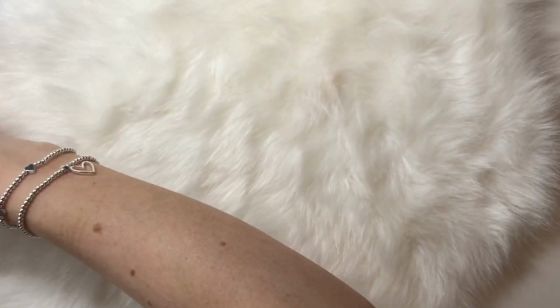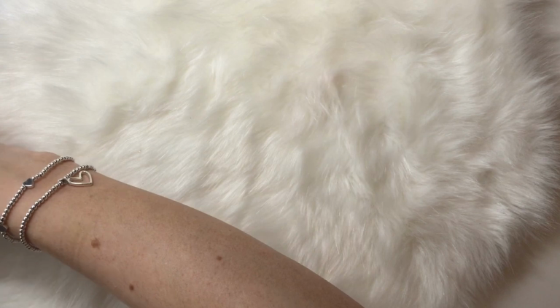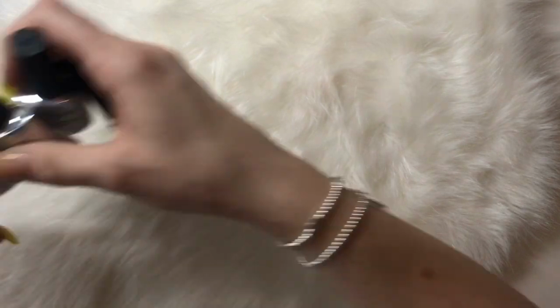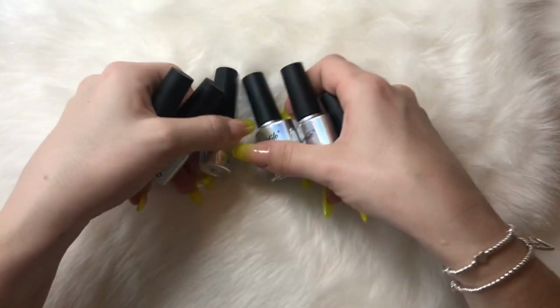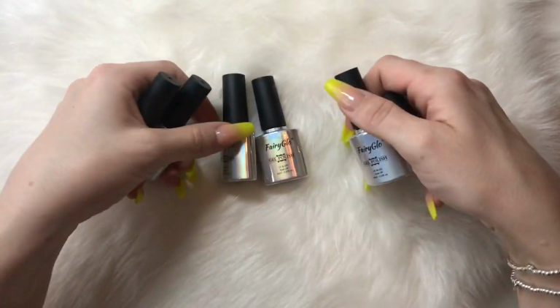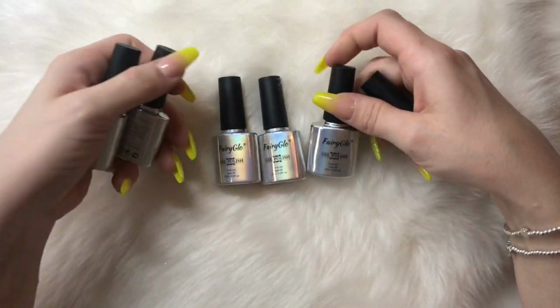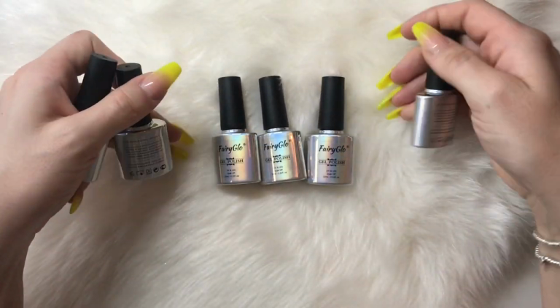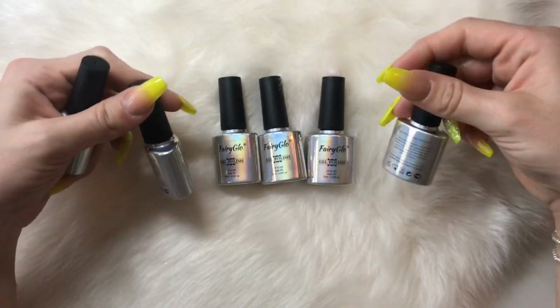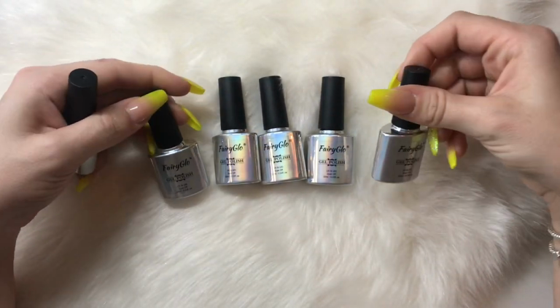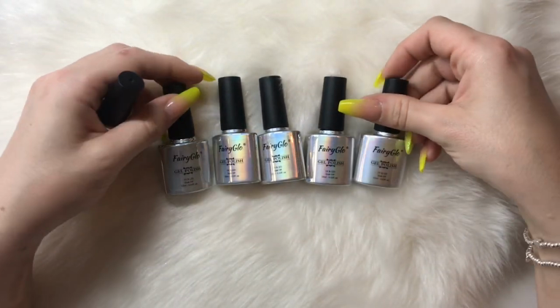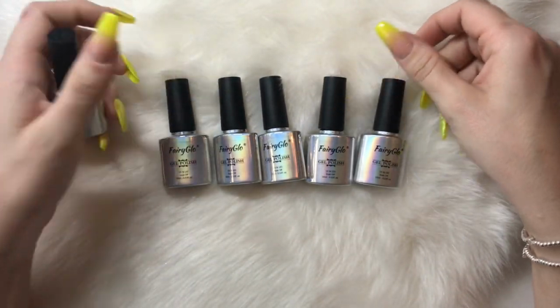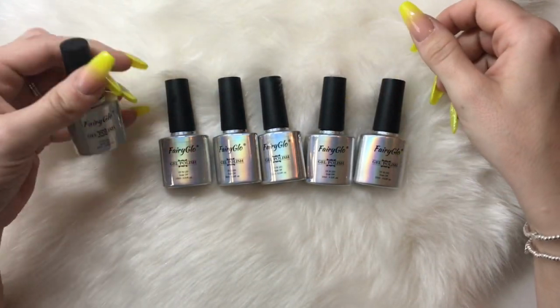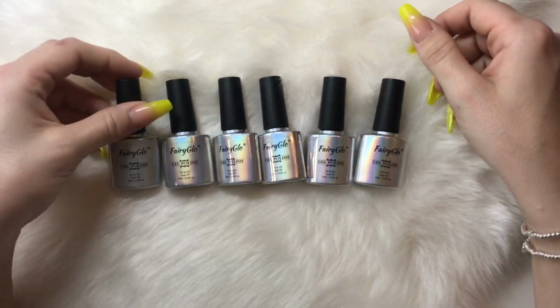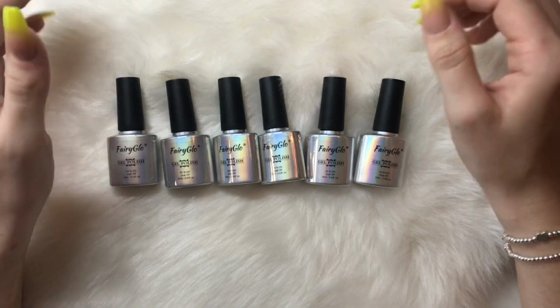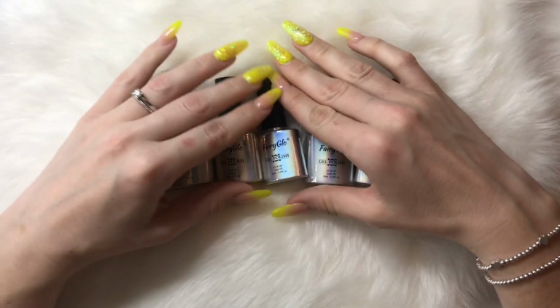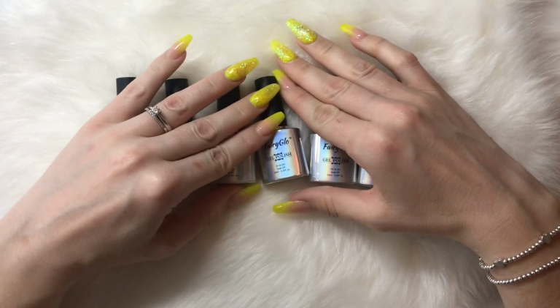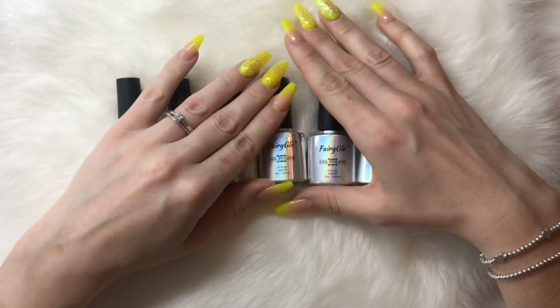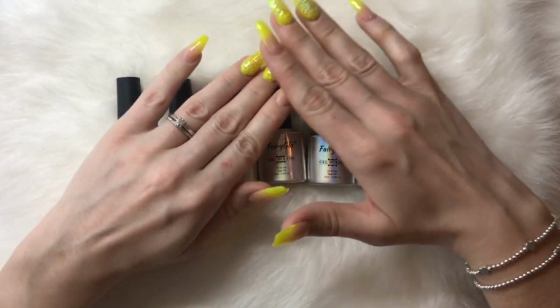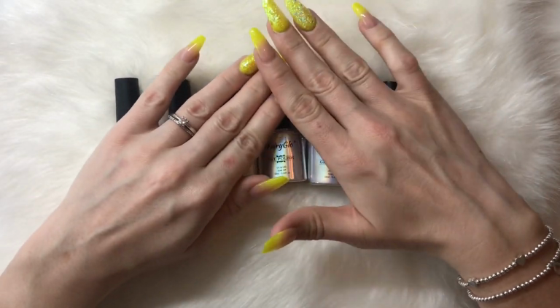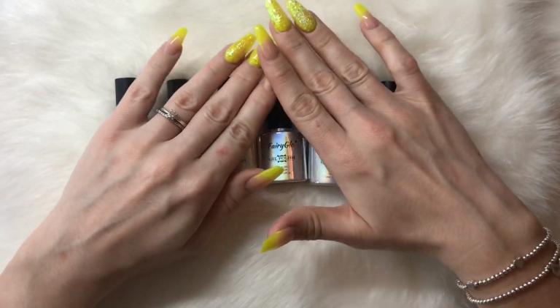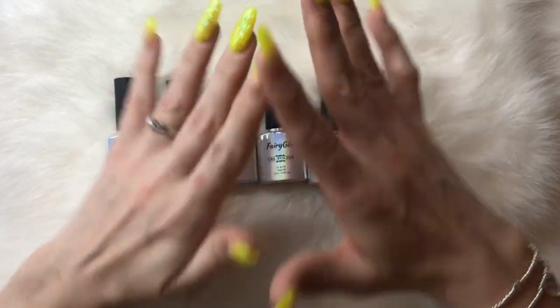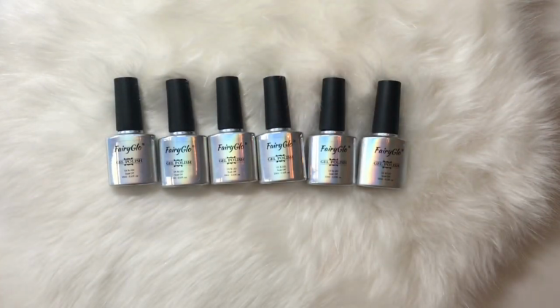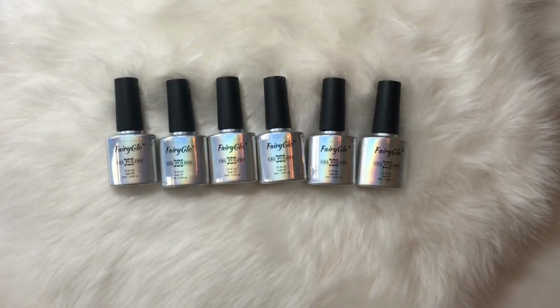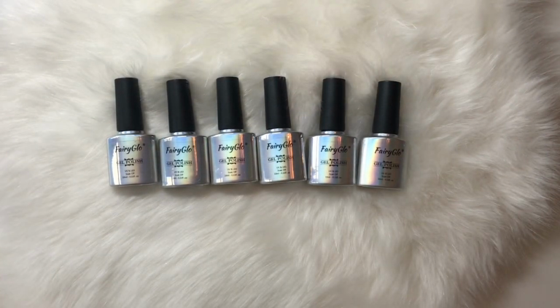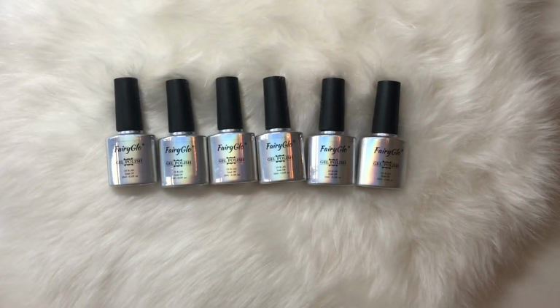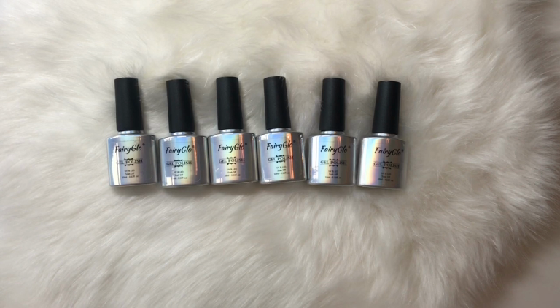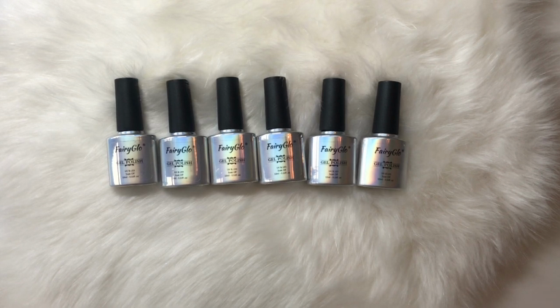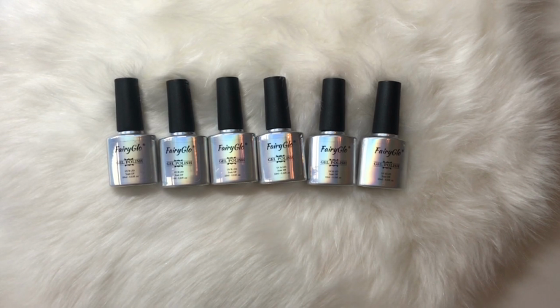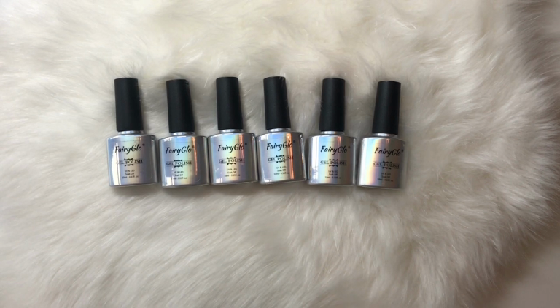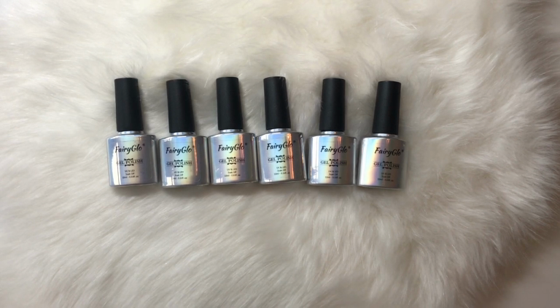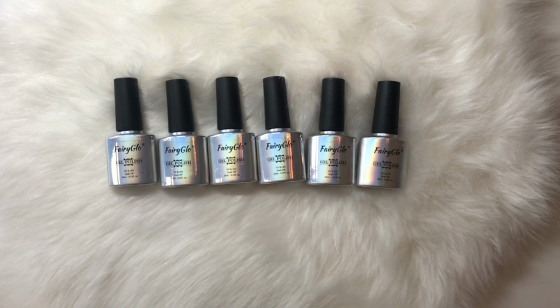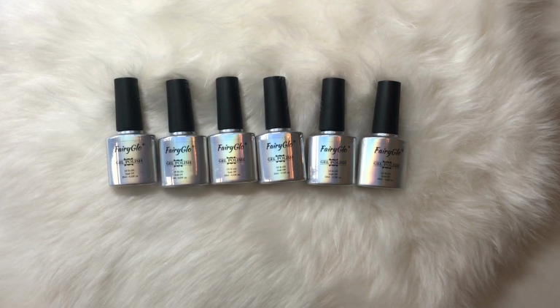I also ordered these which are from Fairy Glow. I've had Fairy Glow polishes before — I've ordered their glitter gel polishes and they are amazing. They're the only gels I use.